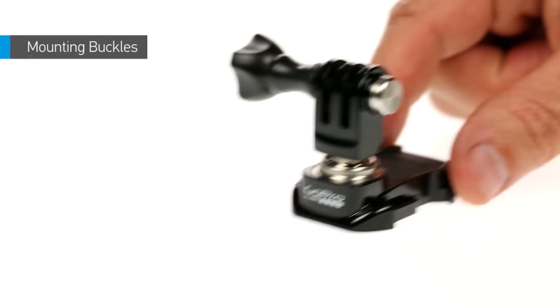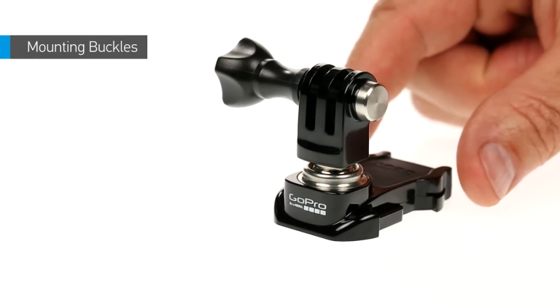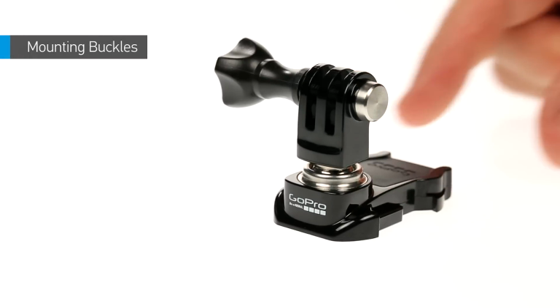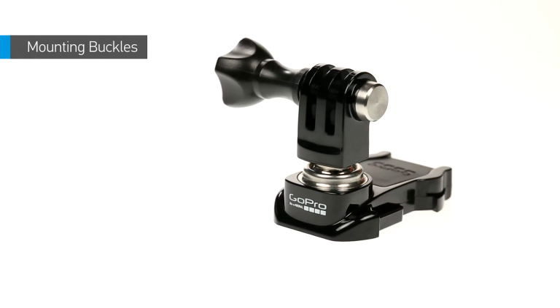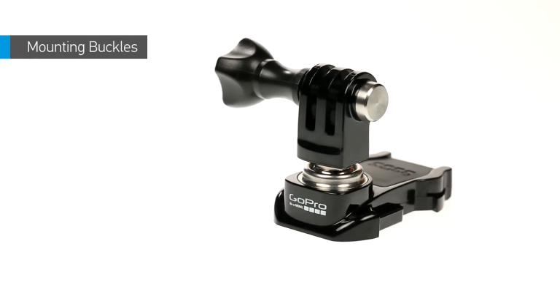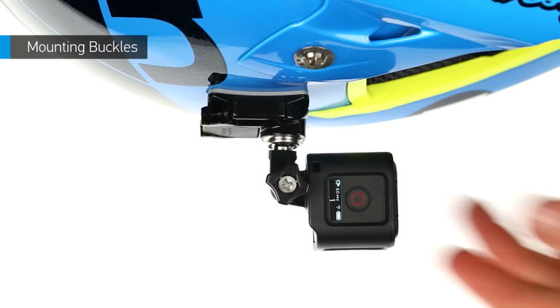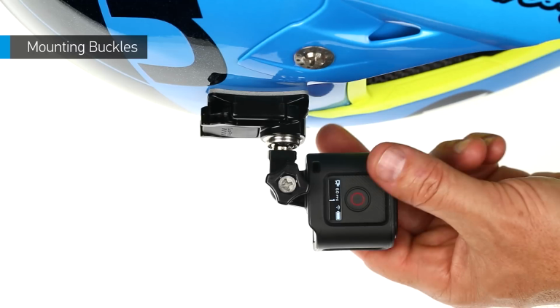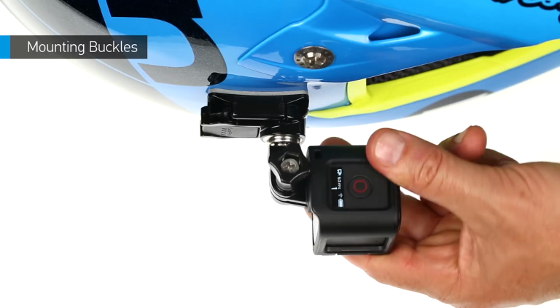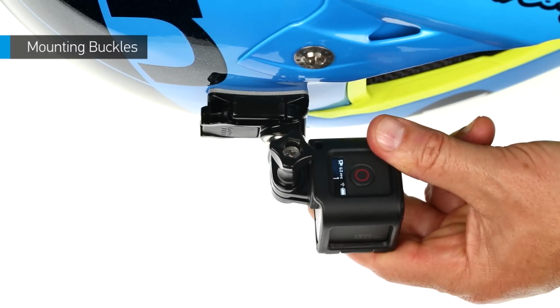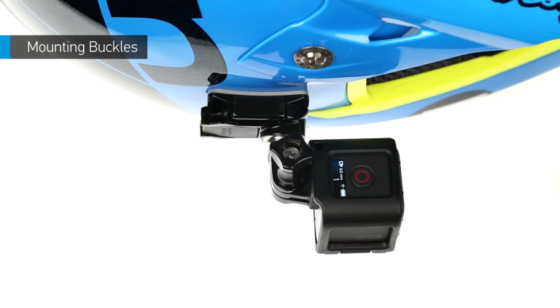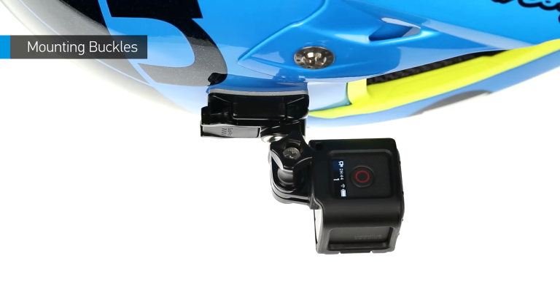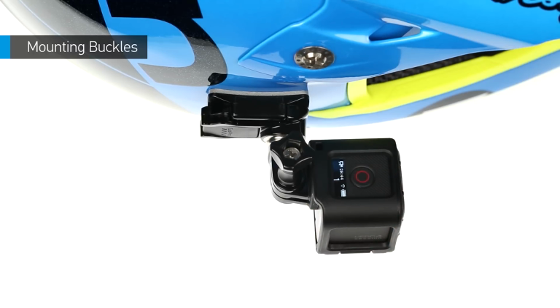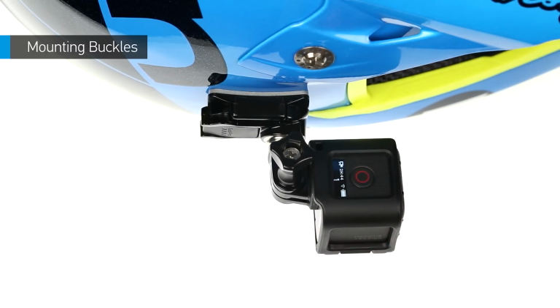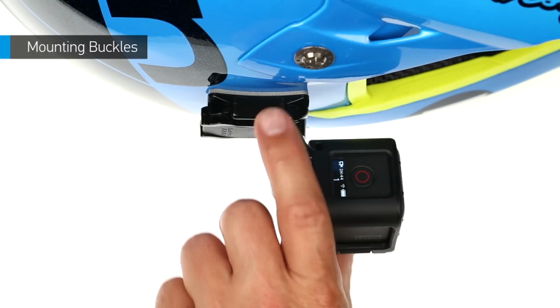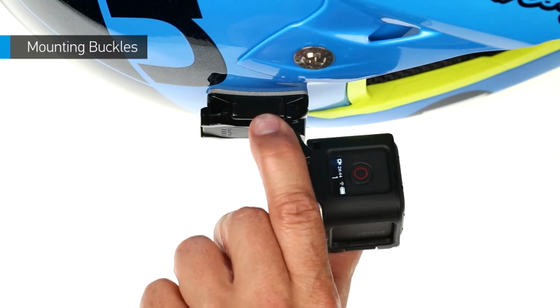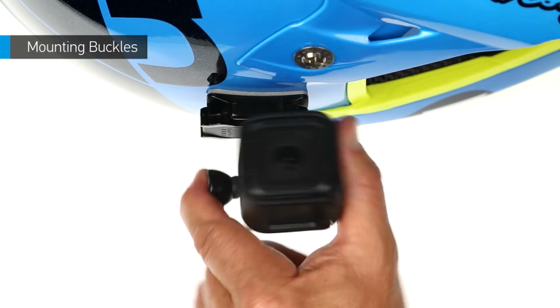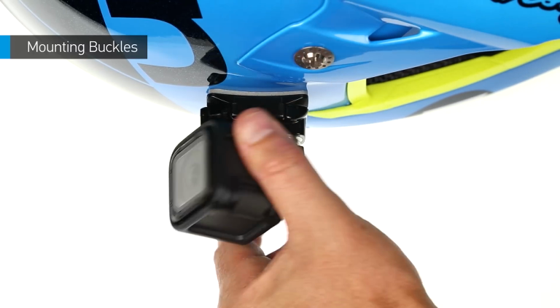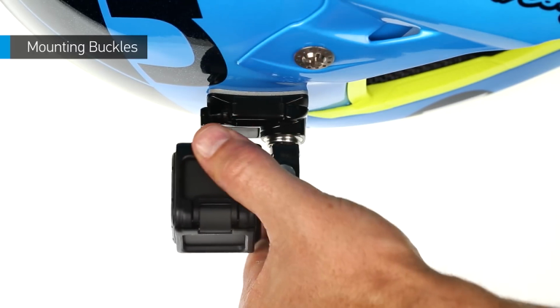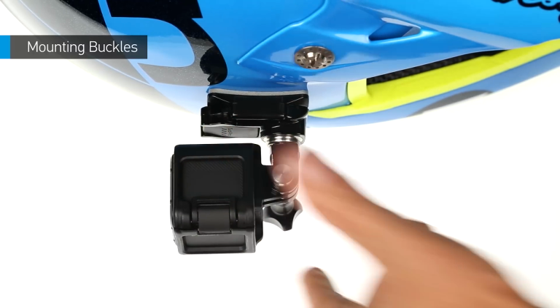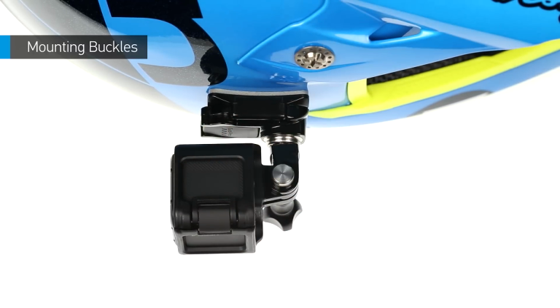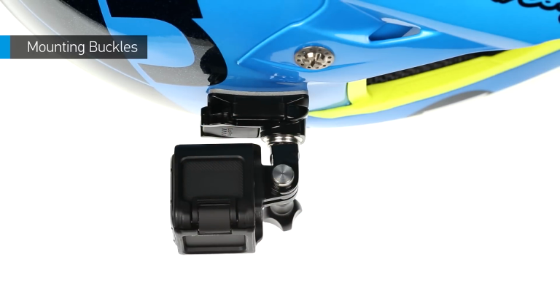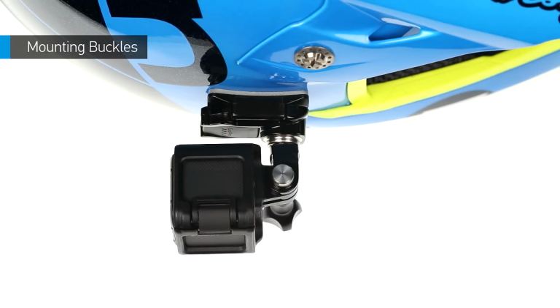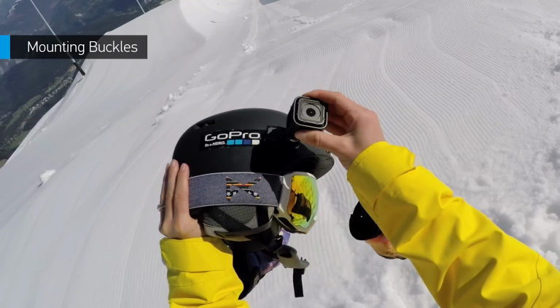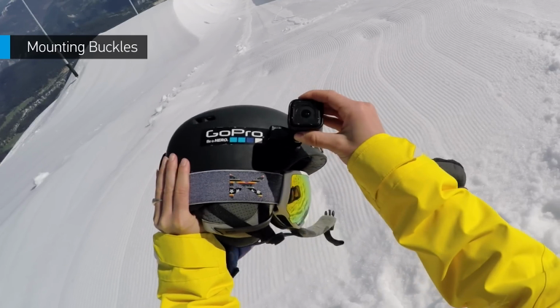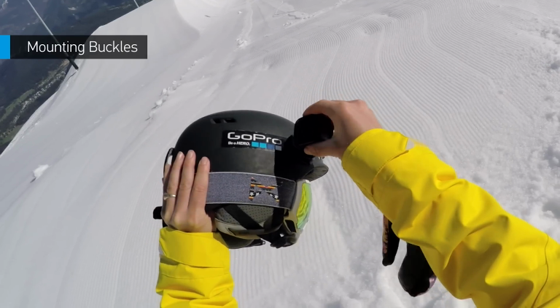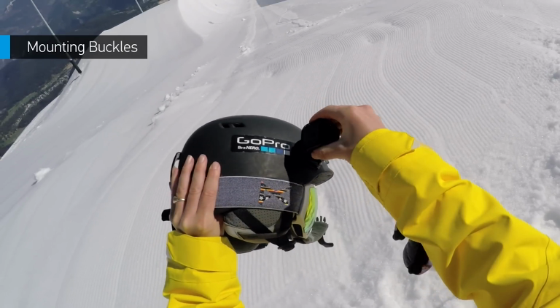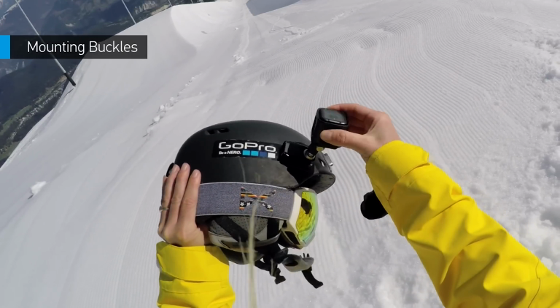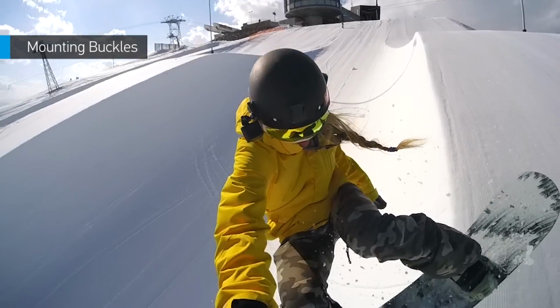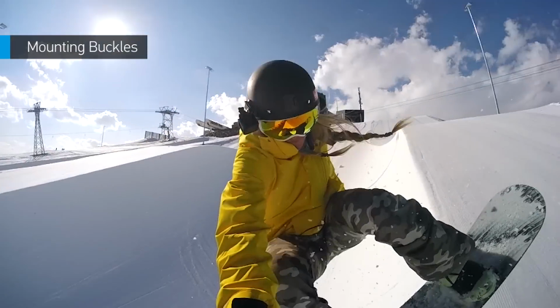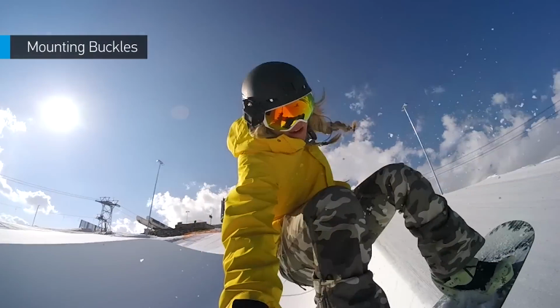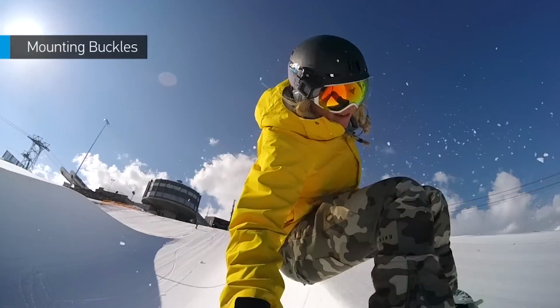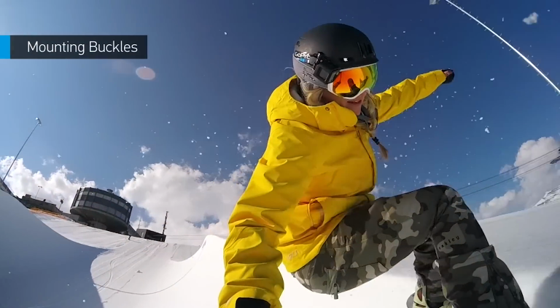The new ball joint buckle lets you level your shot when mounting at an angle and twist the camera around to capture different points of view. It's never been easier to capture so many angles with a single mount.